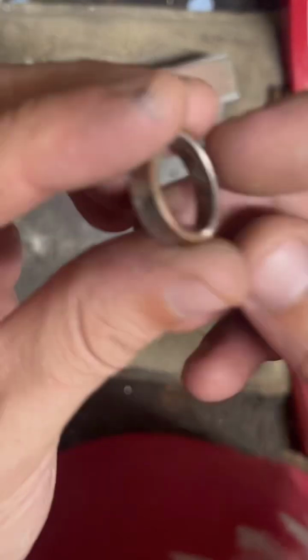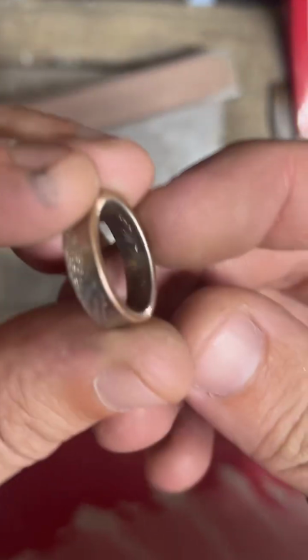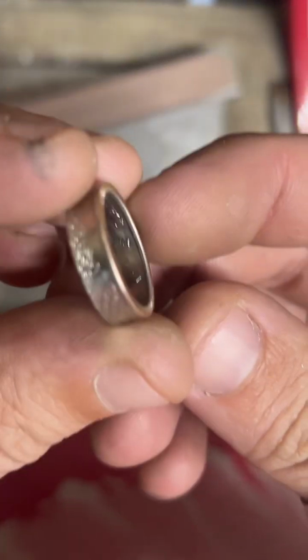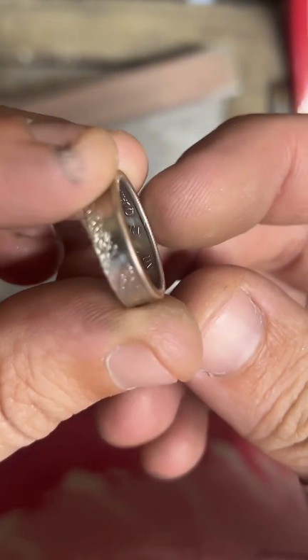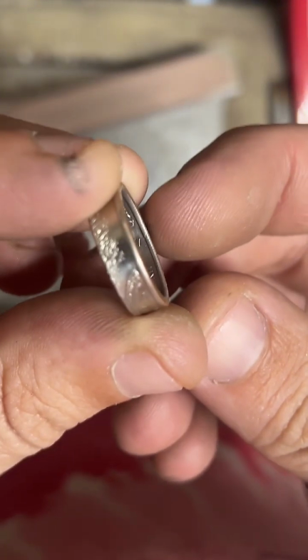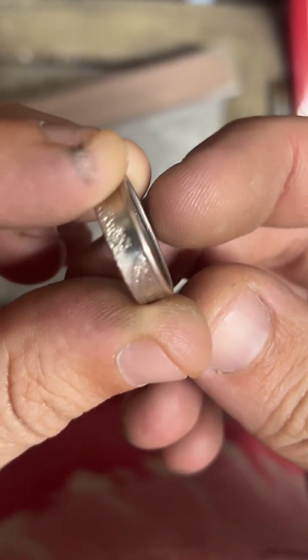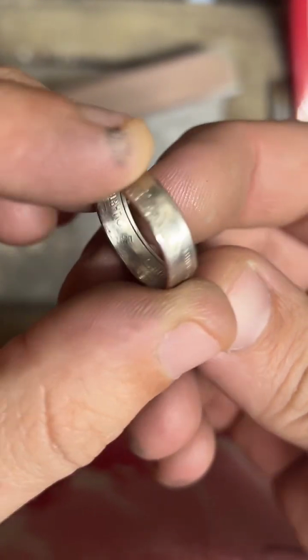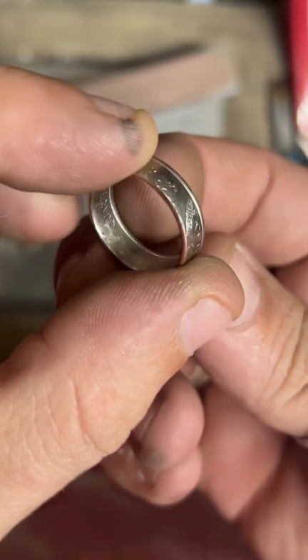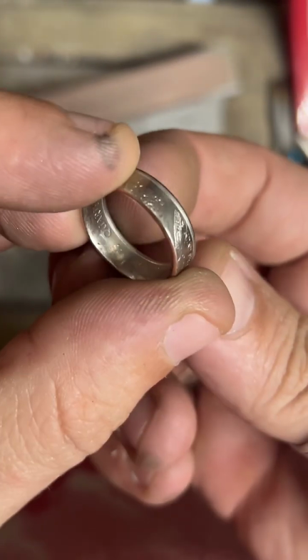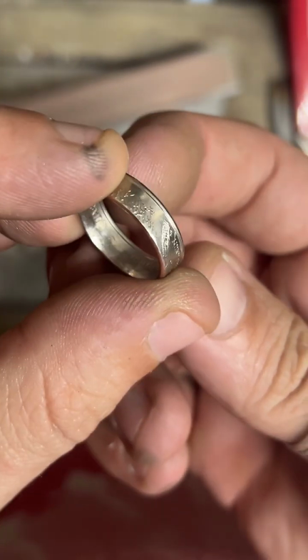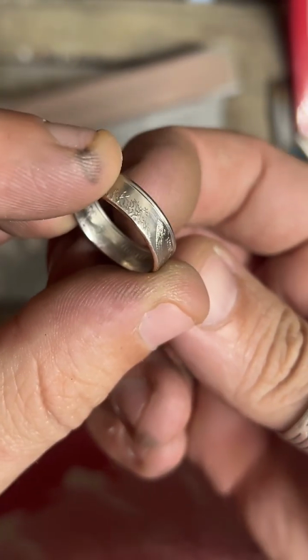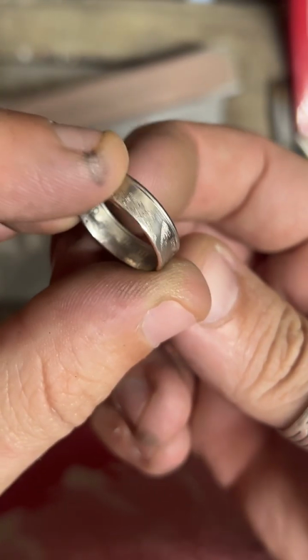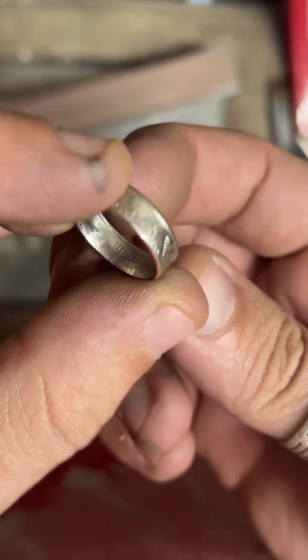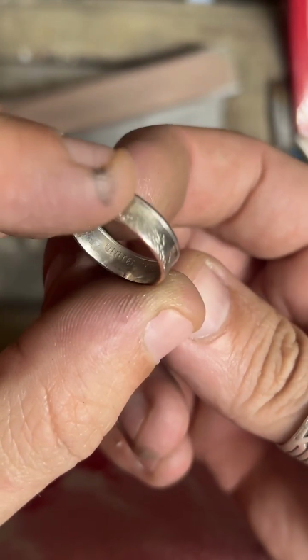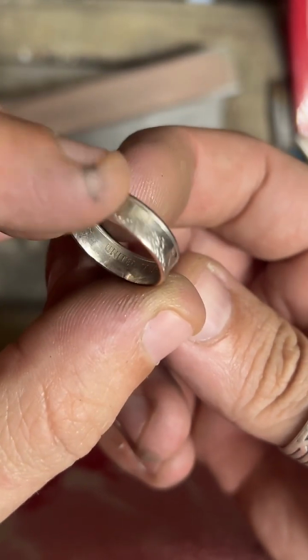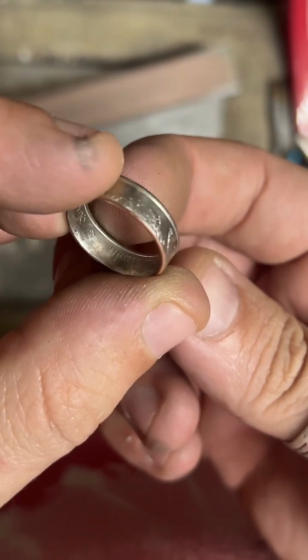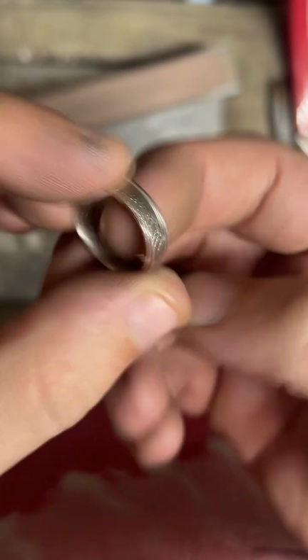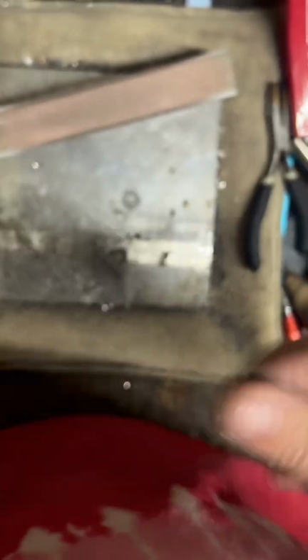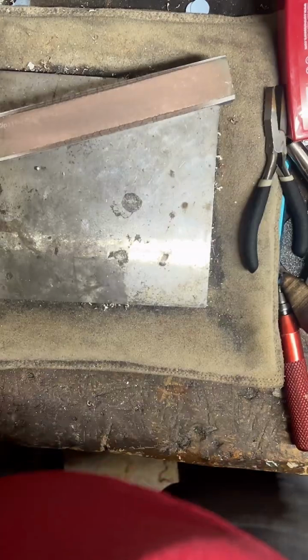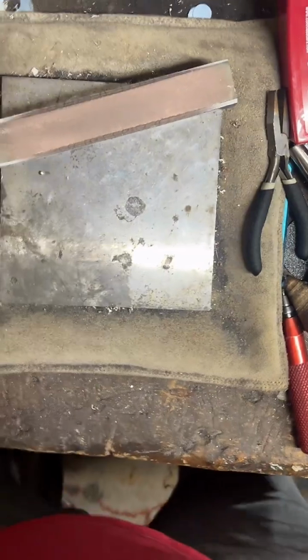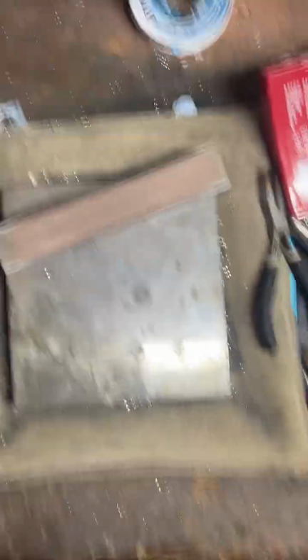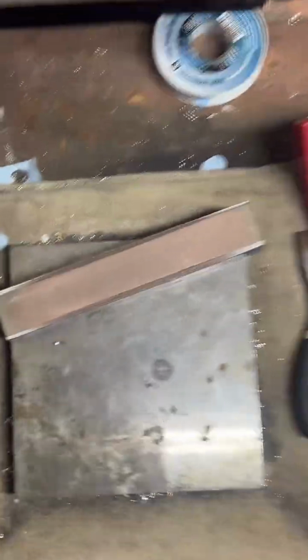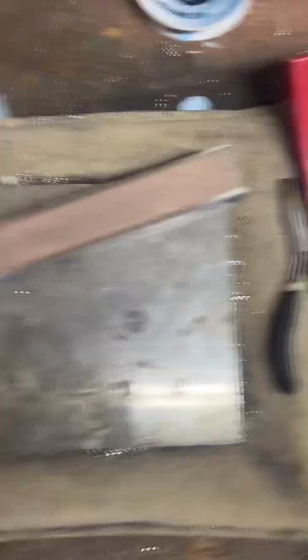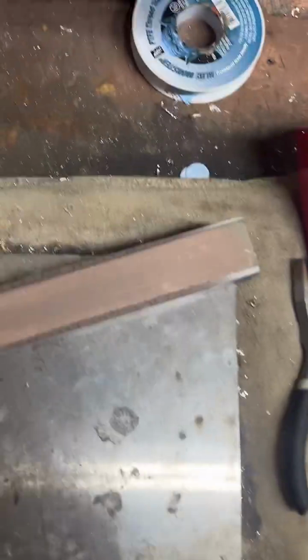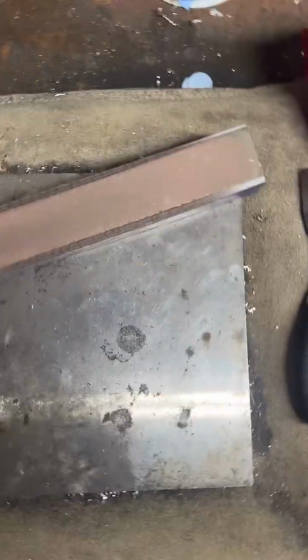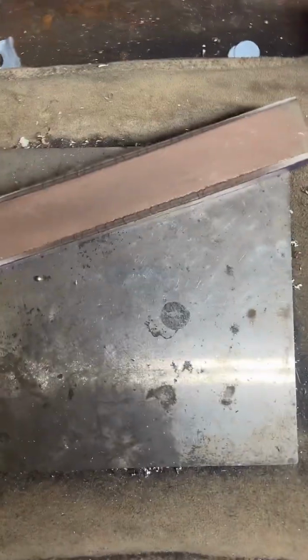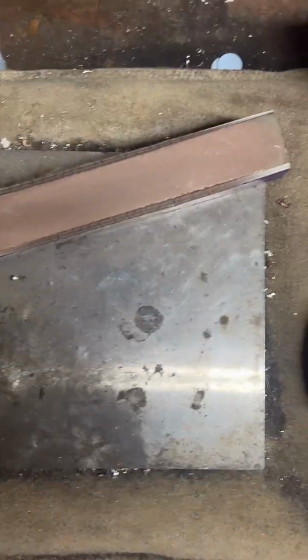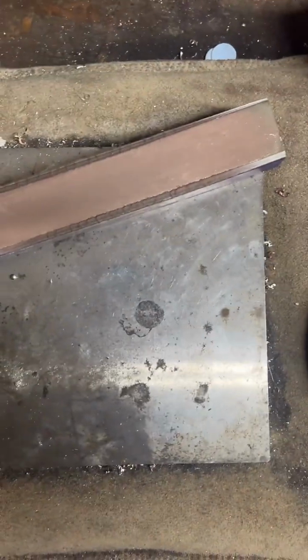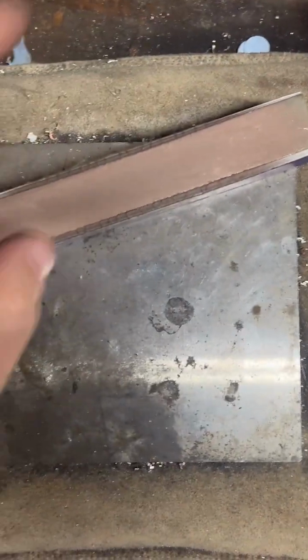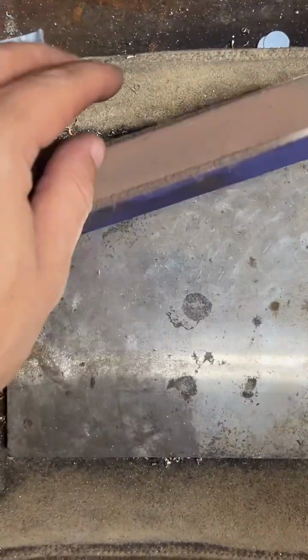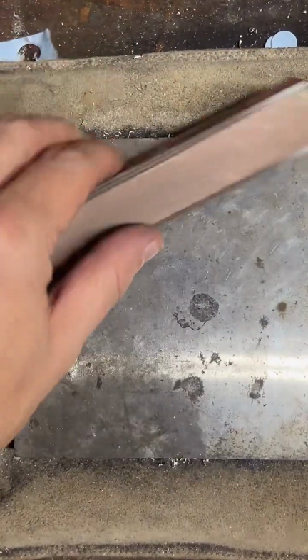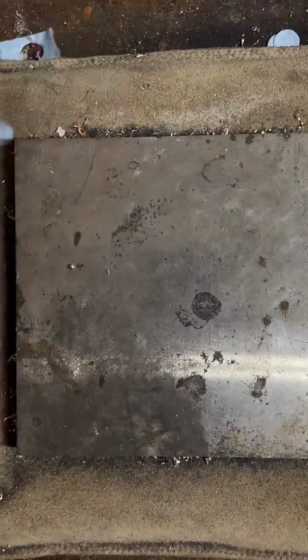The next step is to clean up that inside edge — that inside lip right there. So again we're going back to the deburring tool.